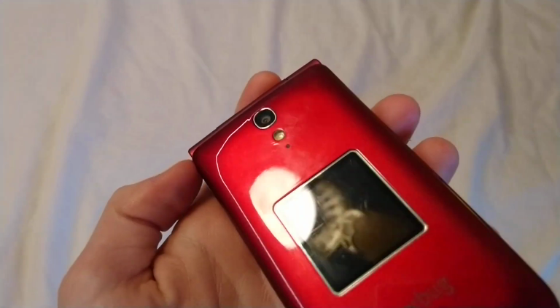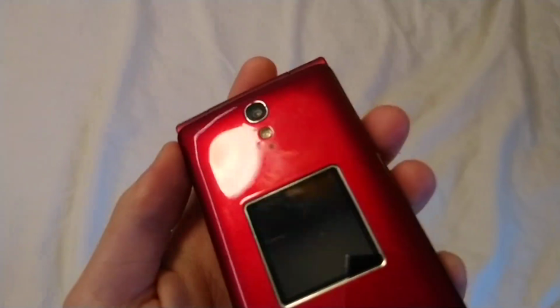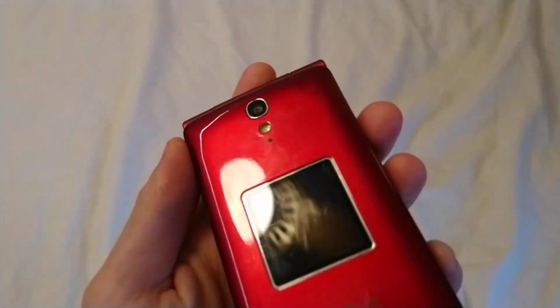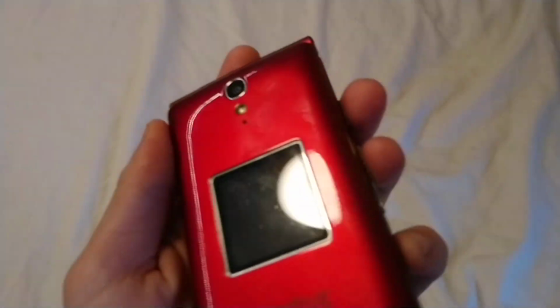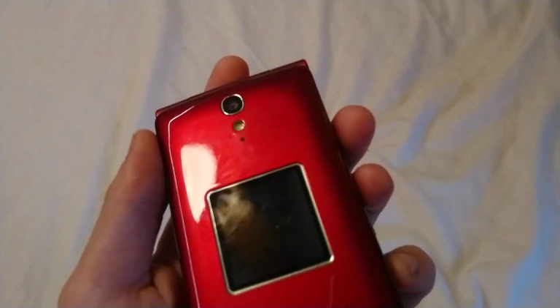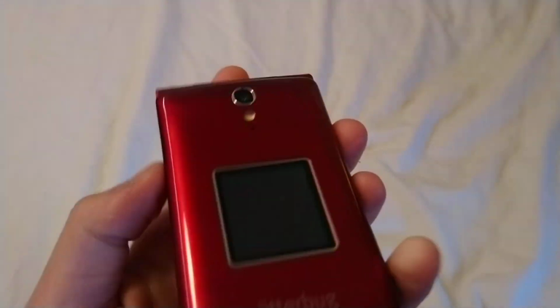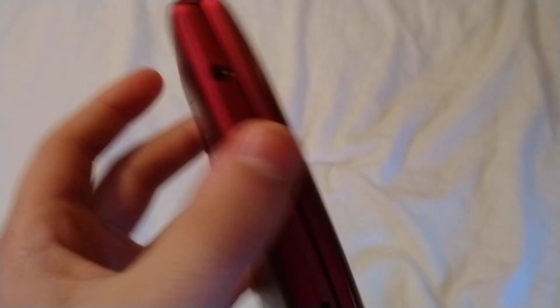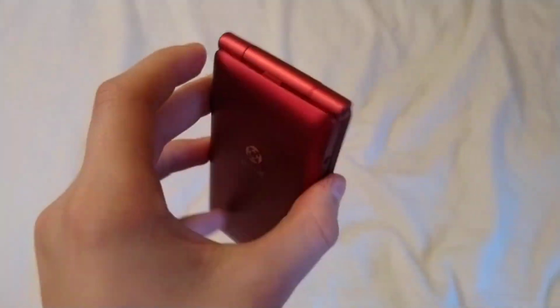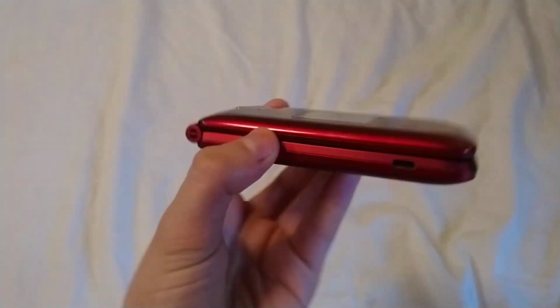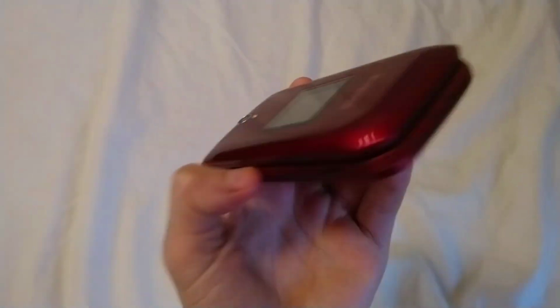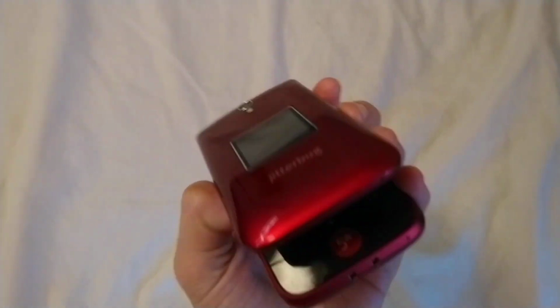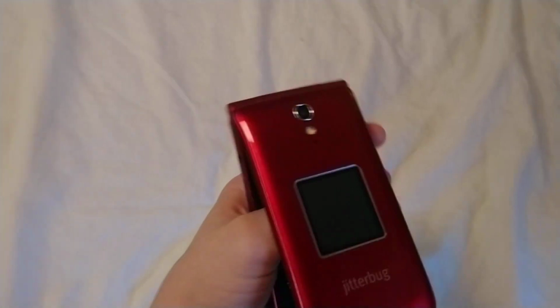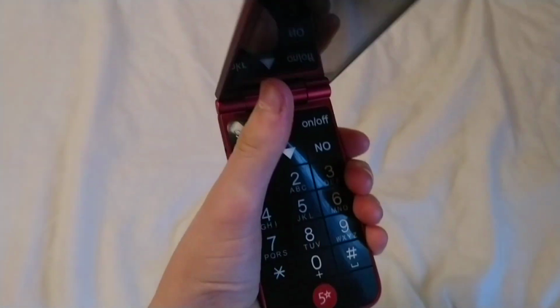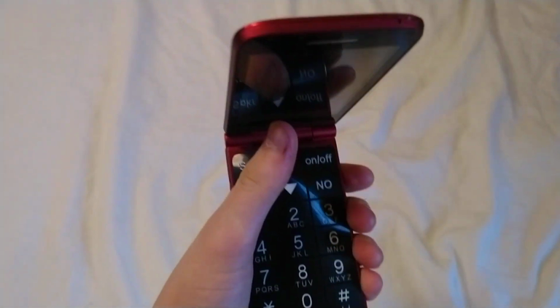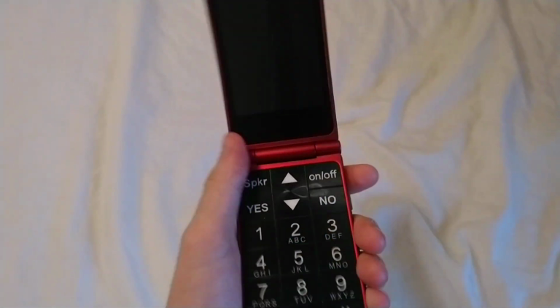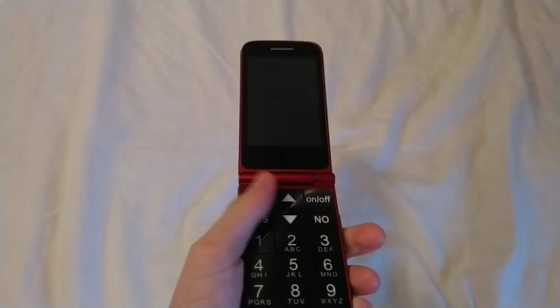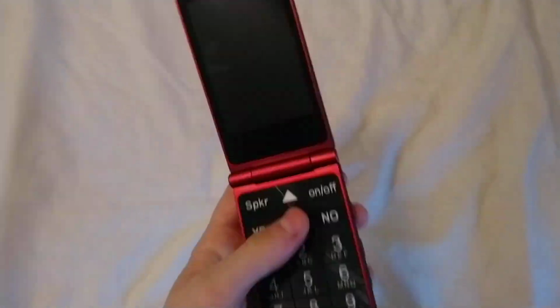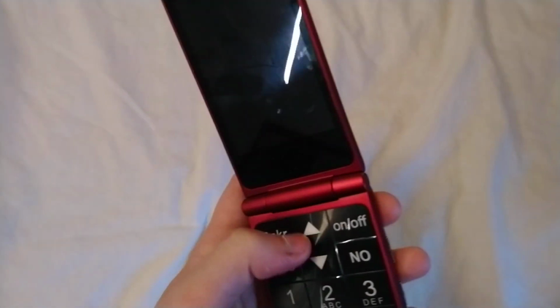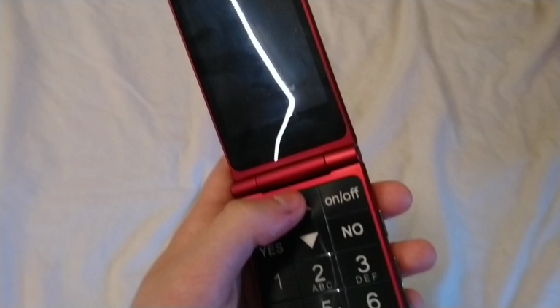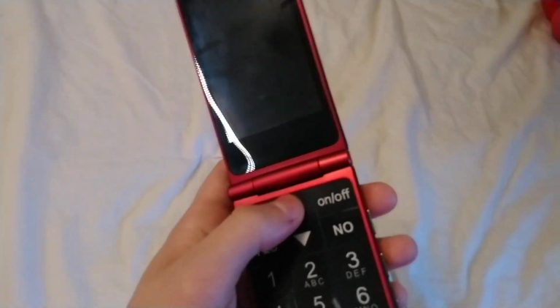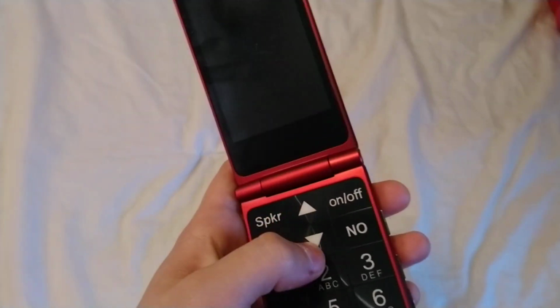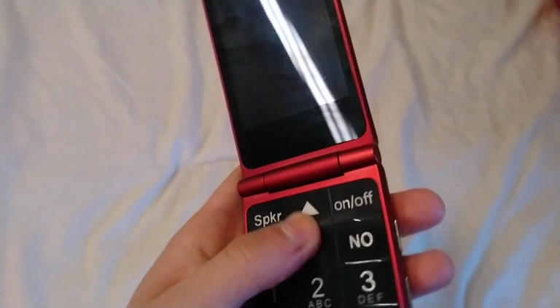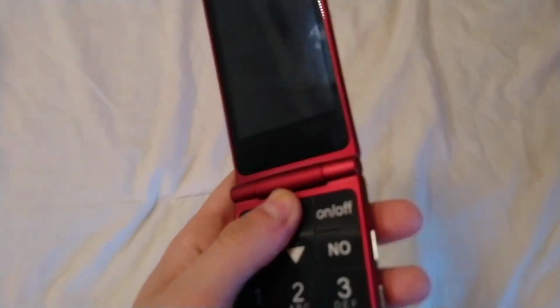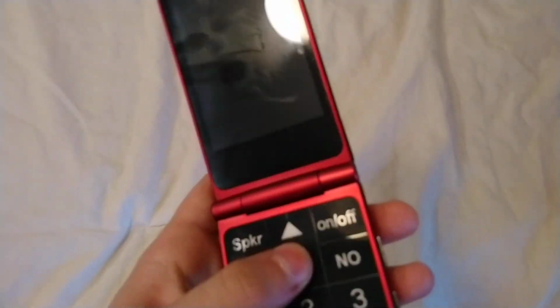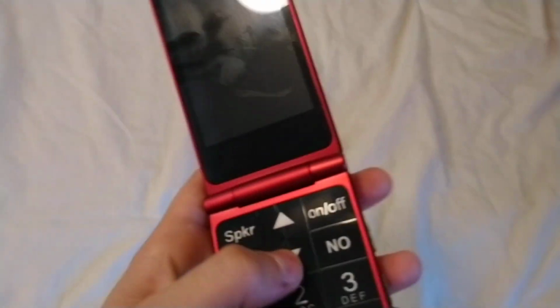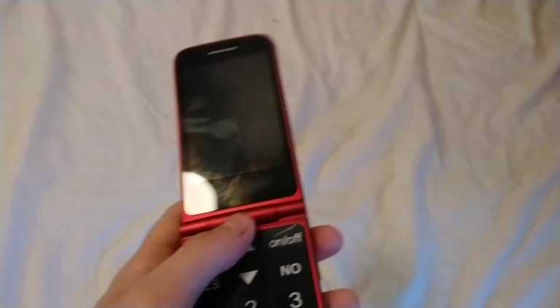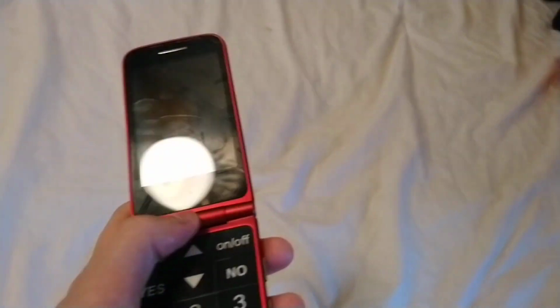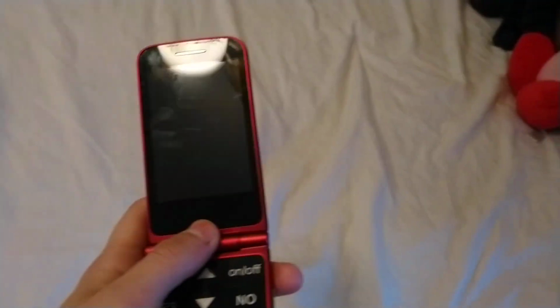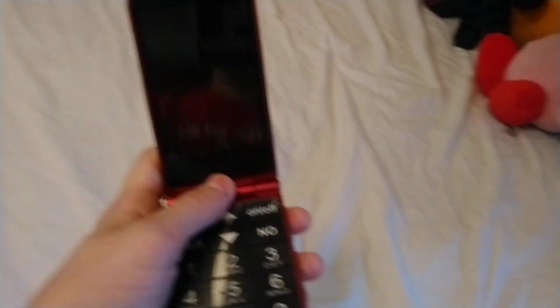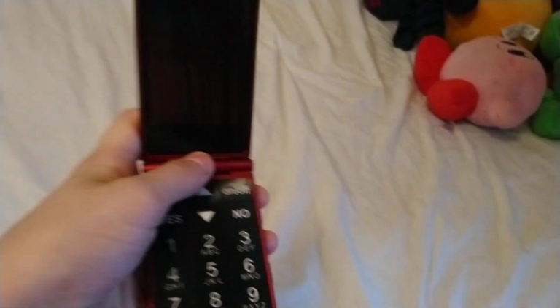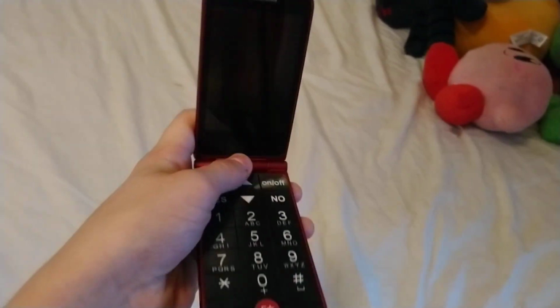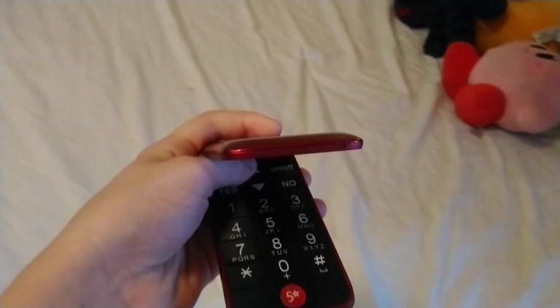If you didn't know, and you're a new fan, I have a phone collection. I haven't made one of these videos on my new channel at all, and I haven't made a video on it in general out of all my channels I've ever had in a while.